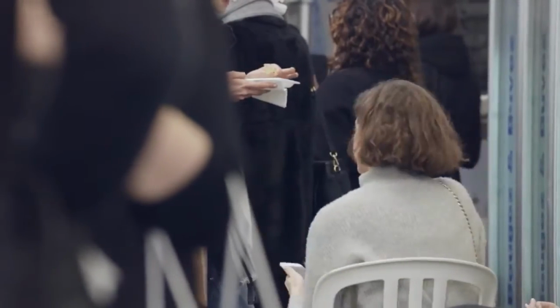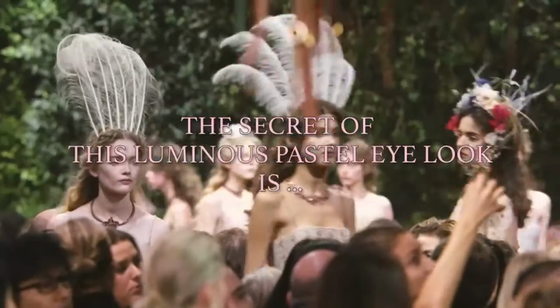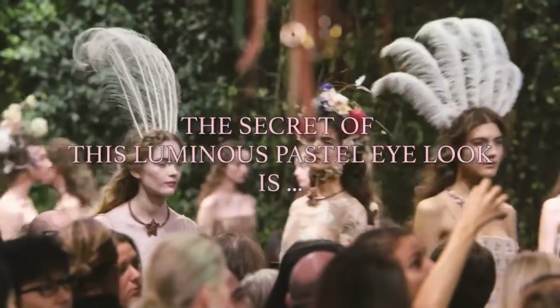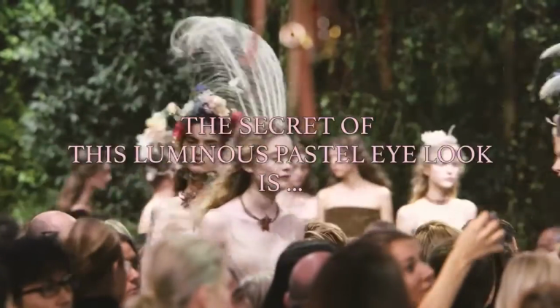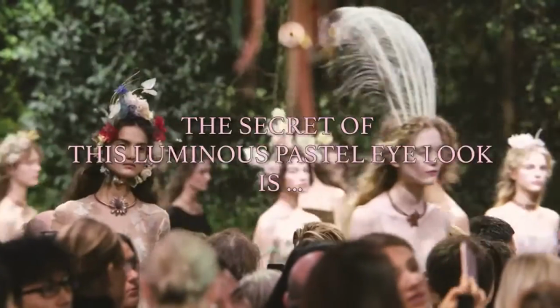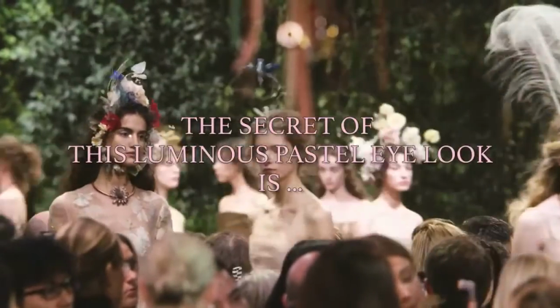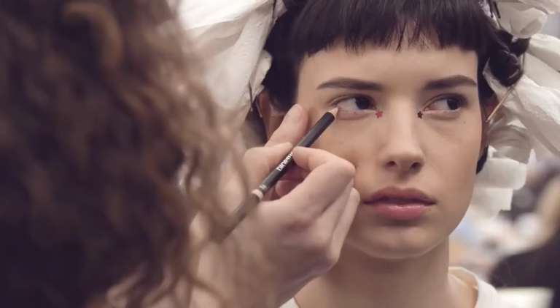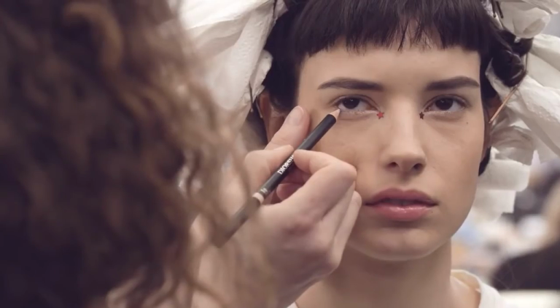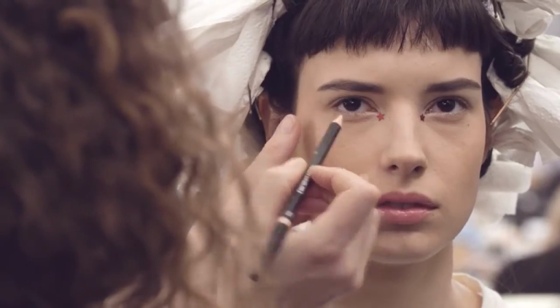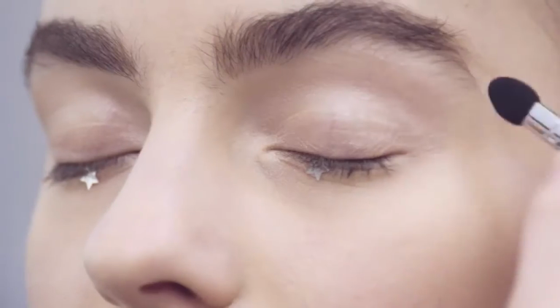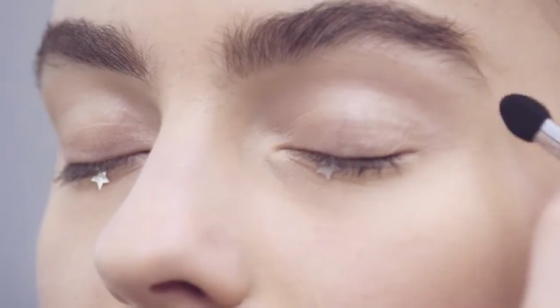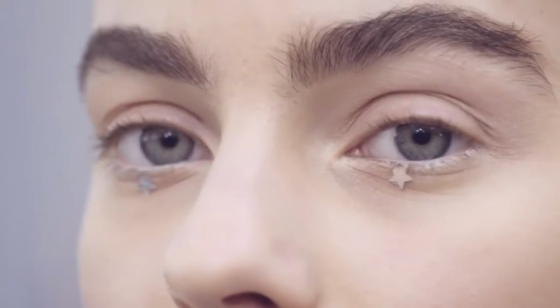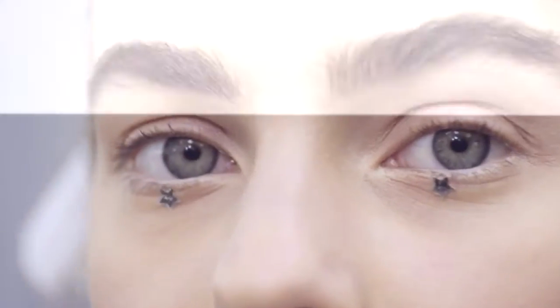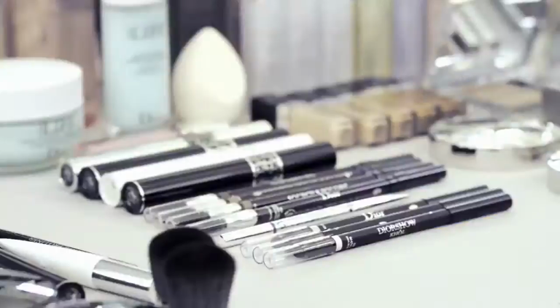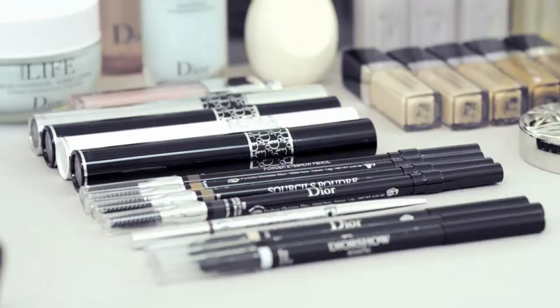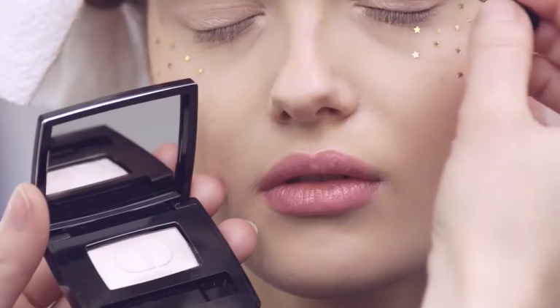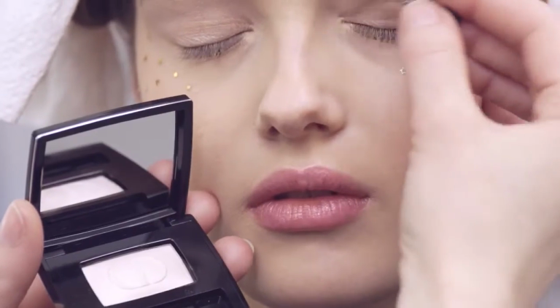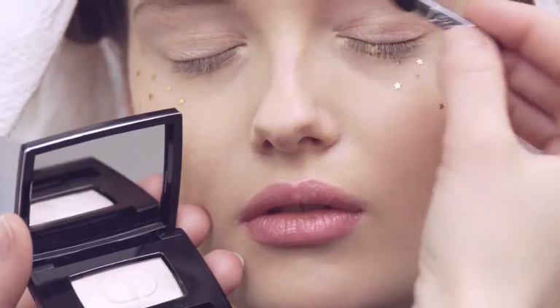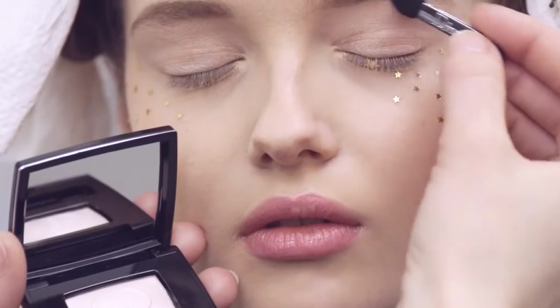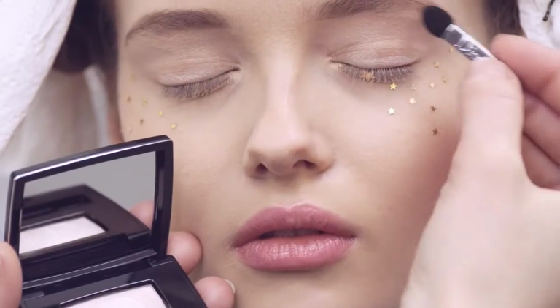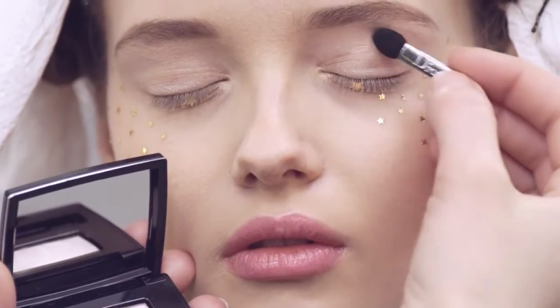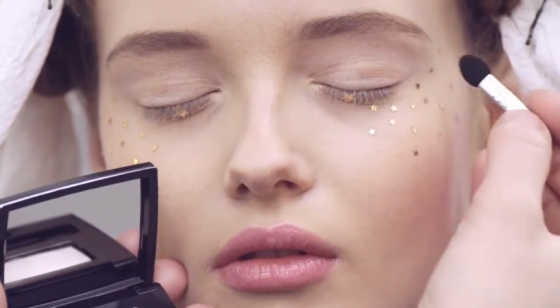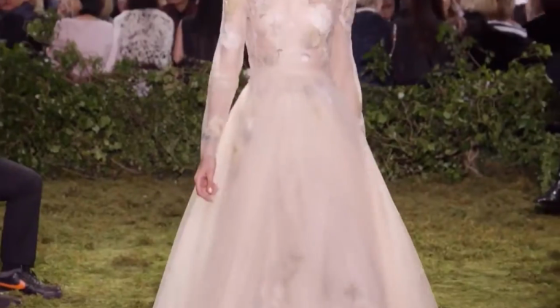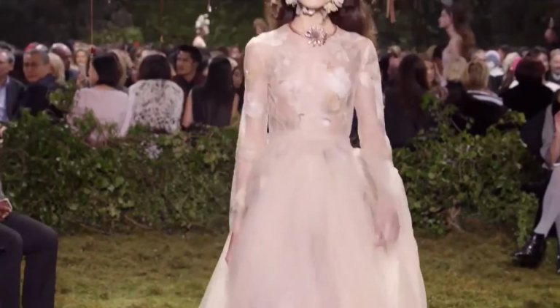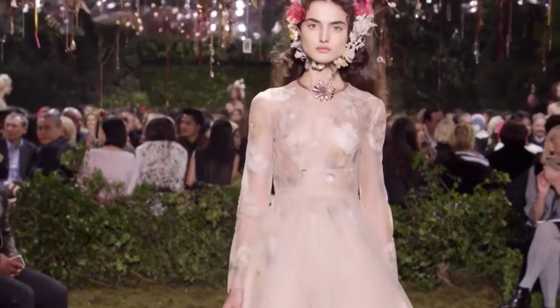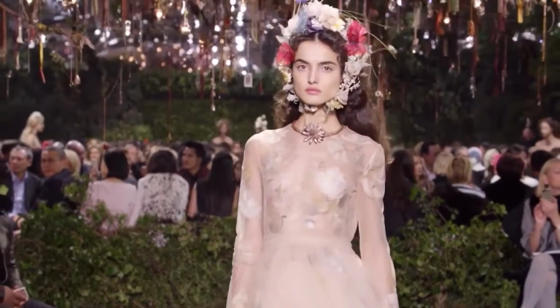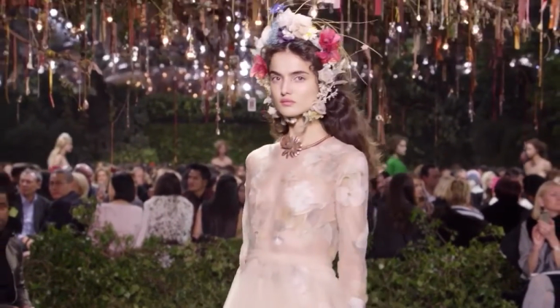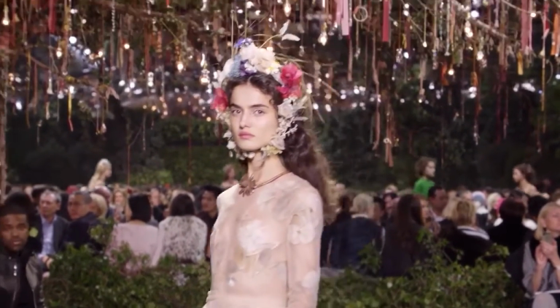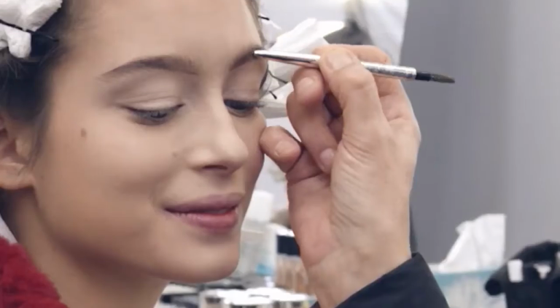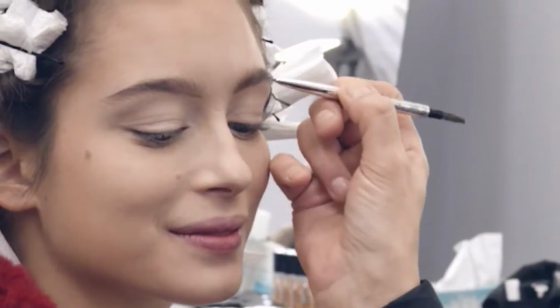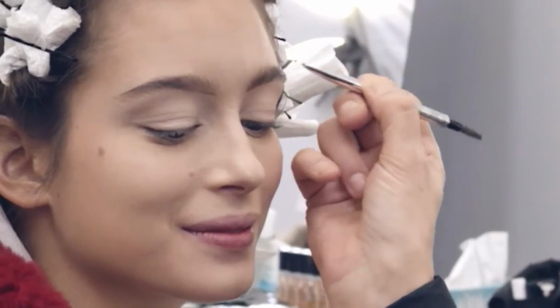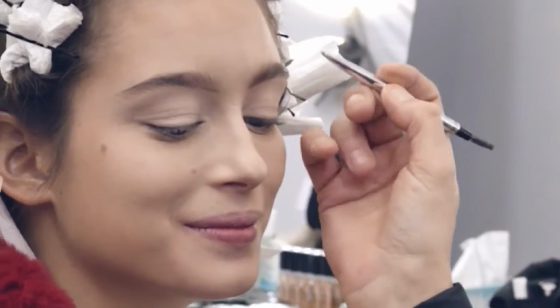The secret to get this luminous pastel look on the eye is to use the base co-liner on the inside of the waterline, and then I used Dior Show Mono Metamorphose, which is a very luminous soft pink pearly eyeshadow, and frame the eye with a beautifully drawn eyebrow.